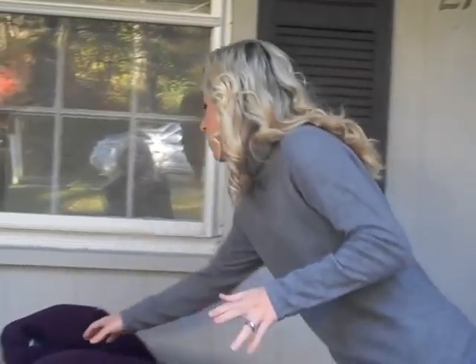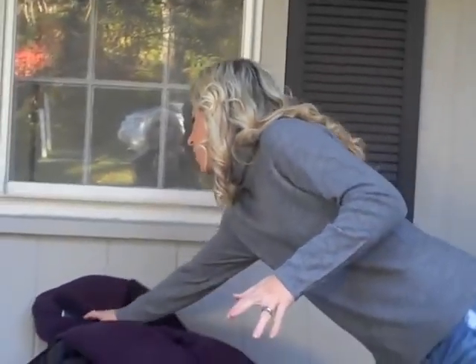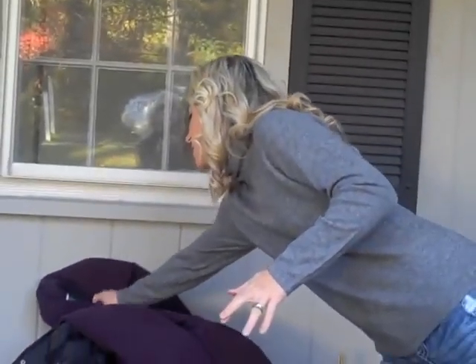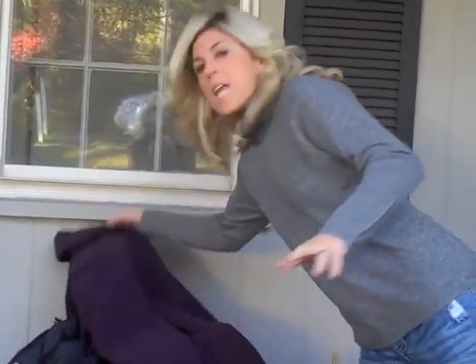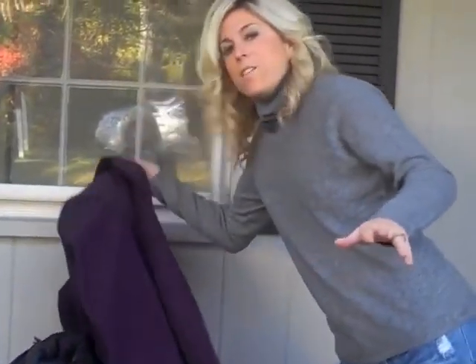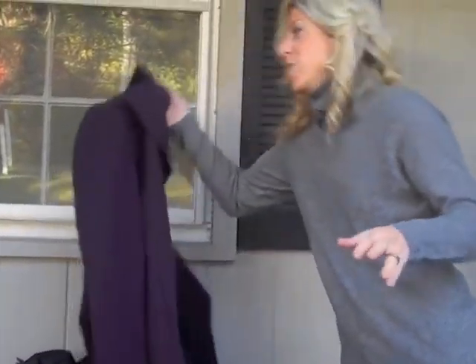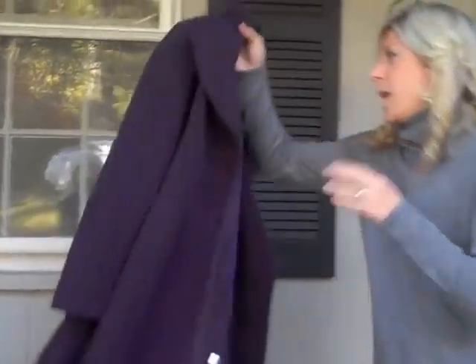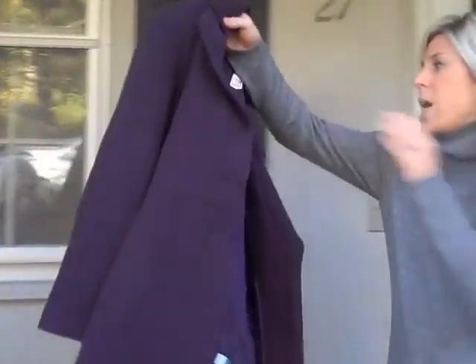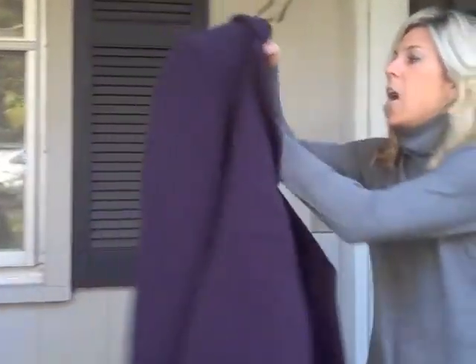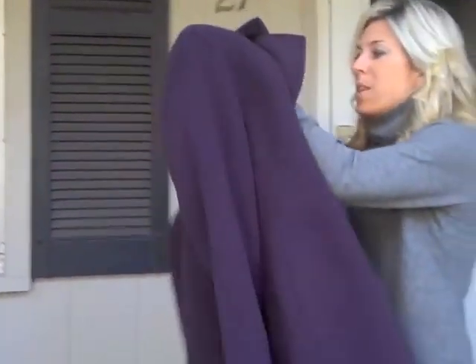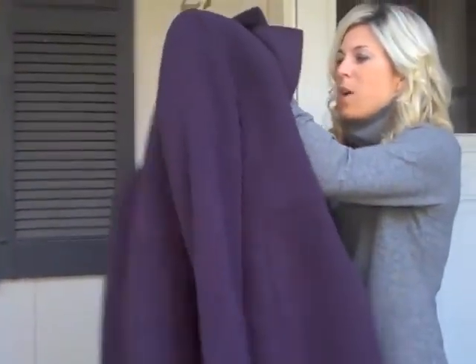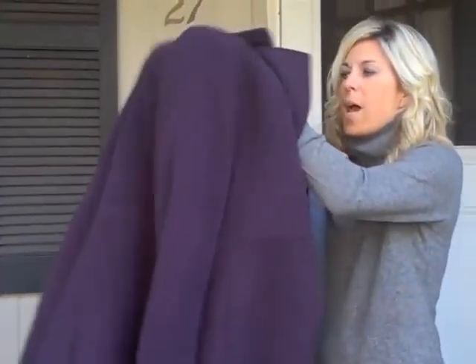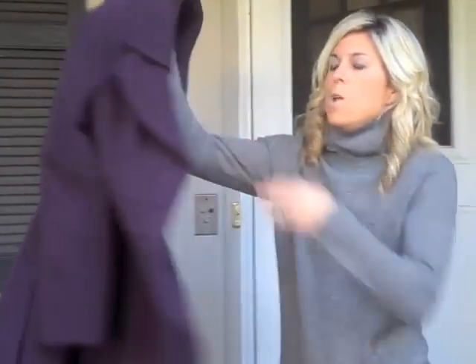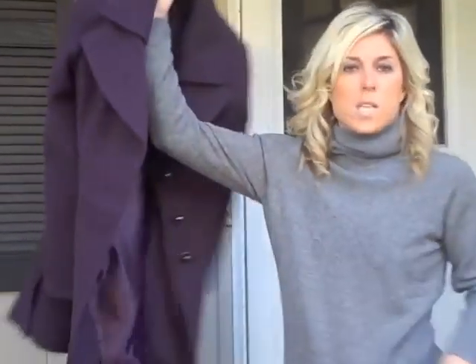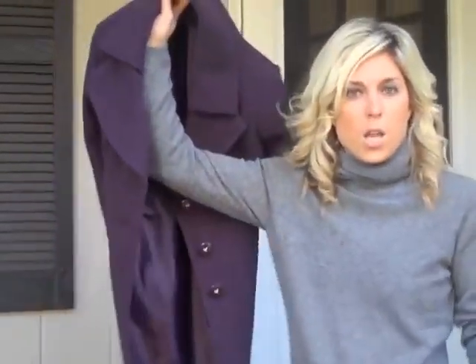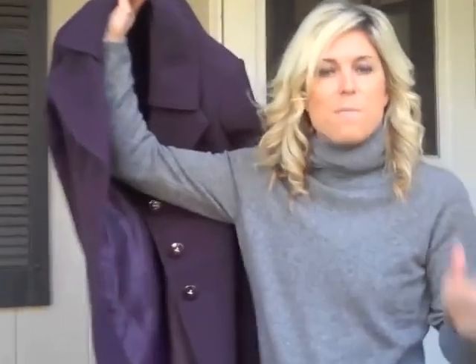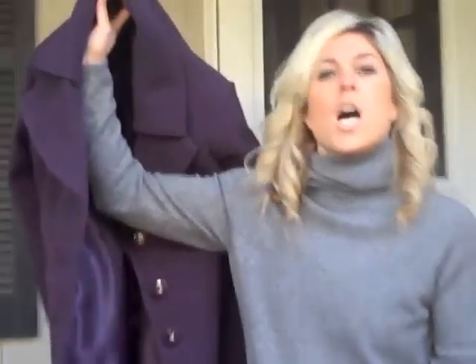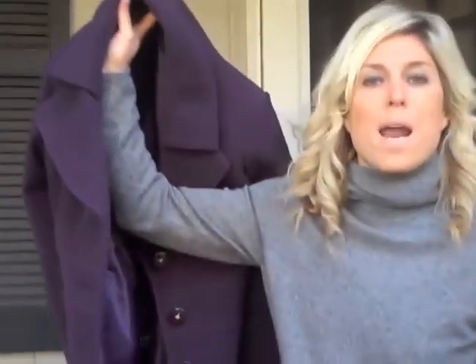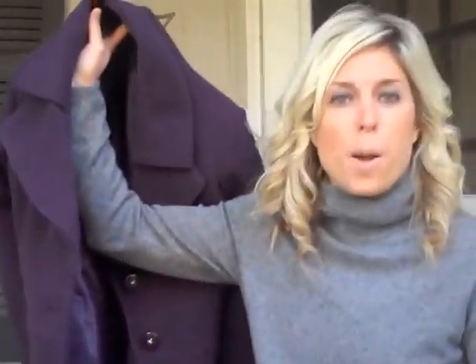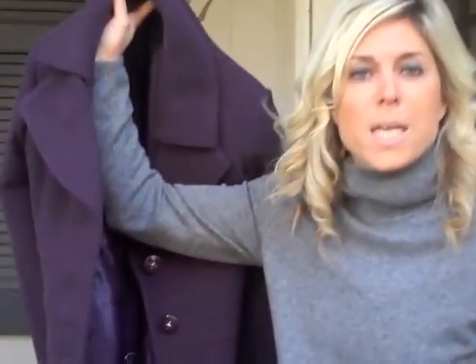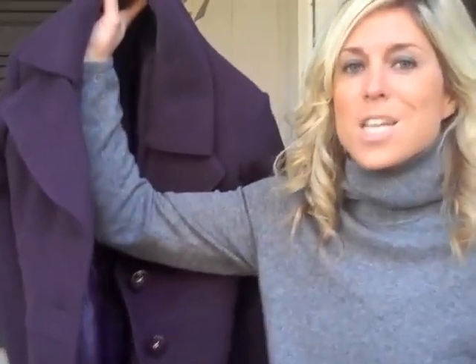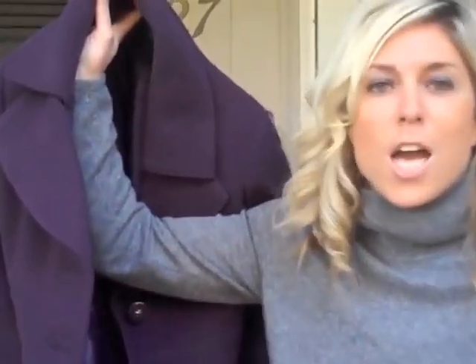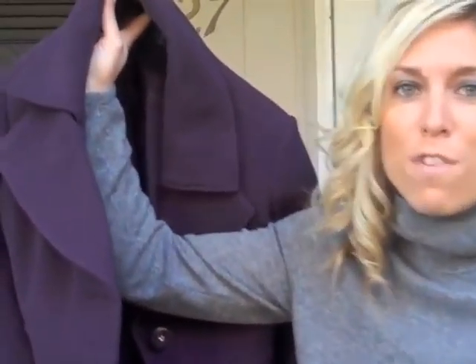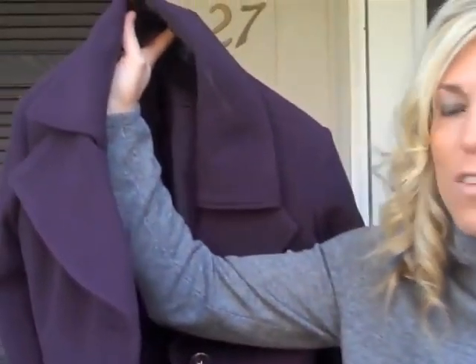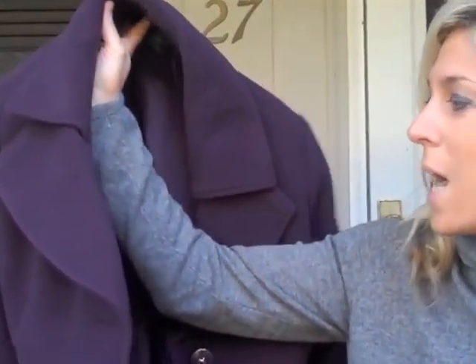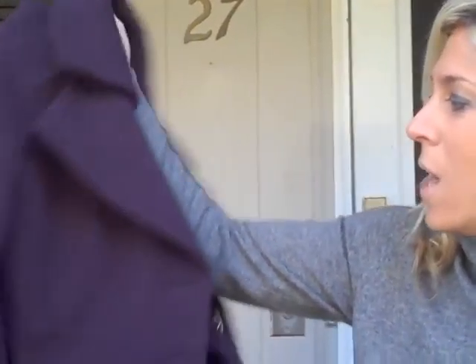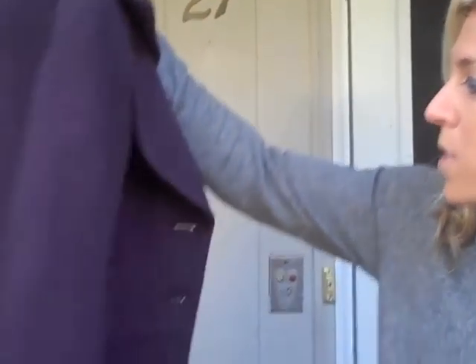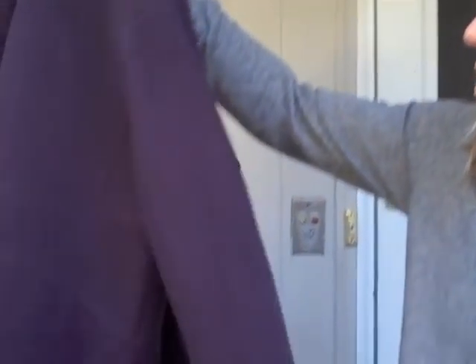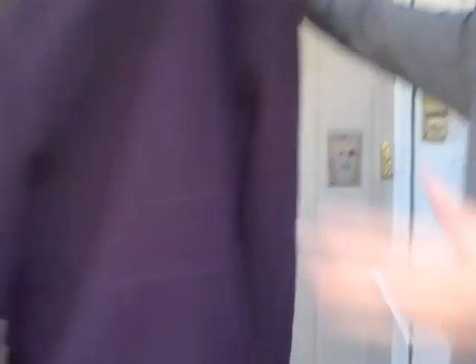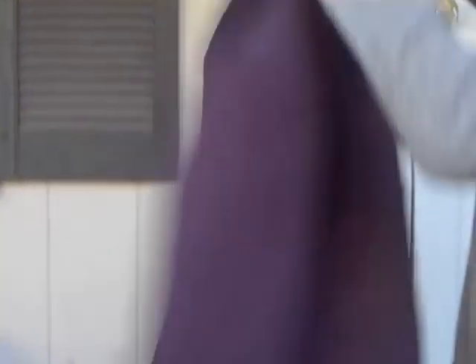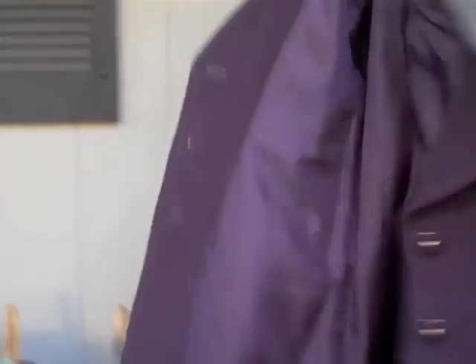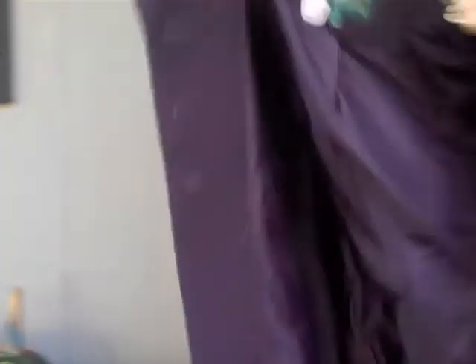This first one is a Larry Levine jacket. What I loved about this one right away was the color. I've been talking about how purple is such a hot color for fall right now — it's just this really deep, beautiful purple.